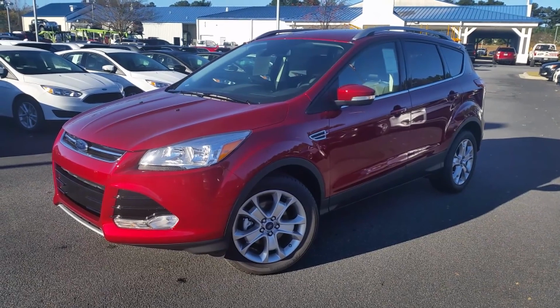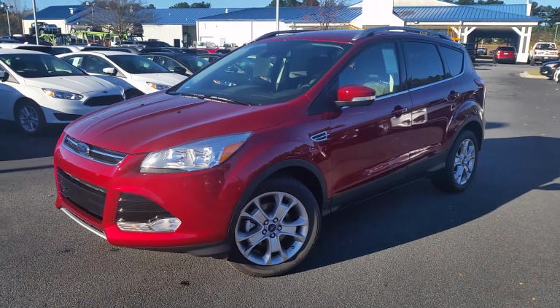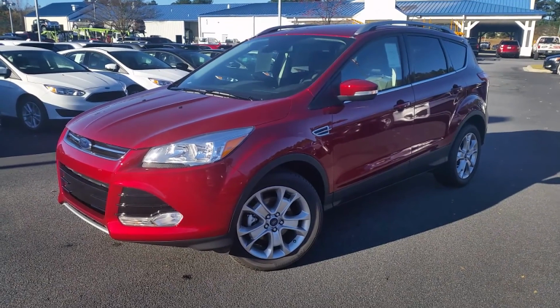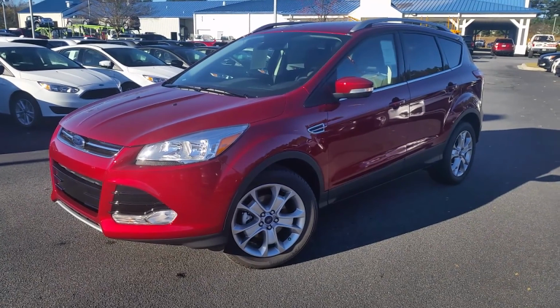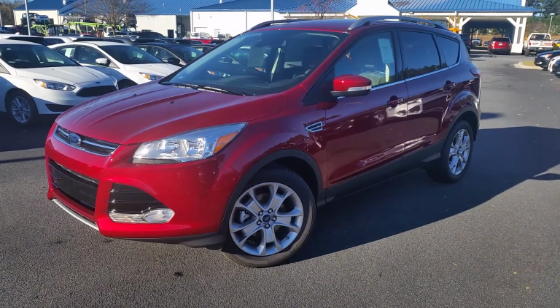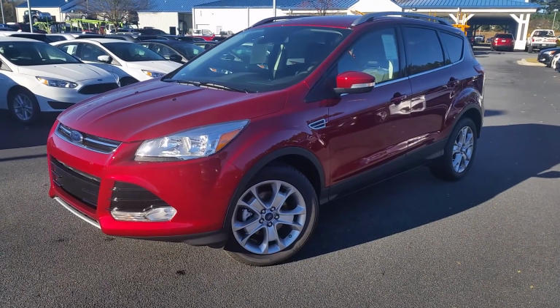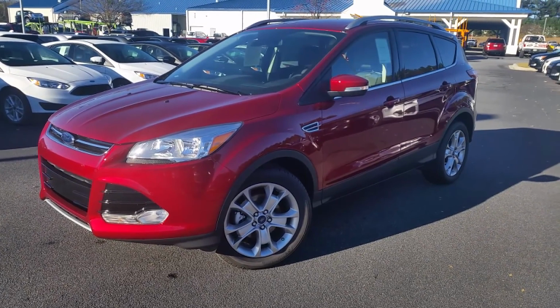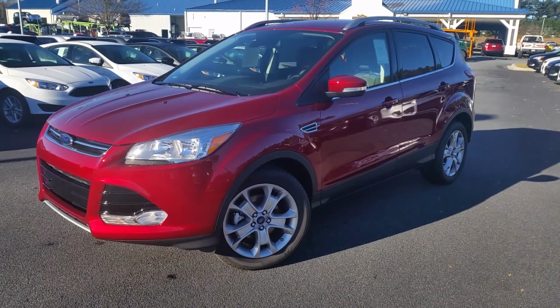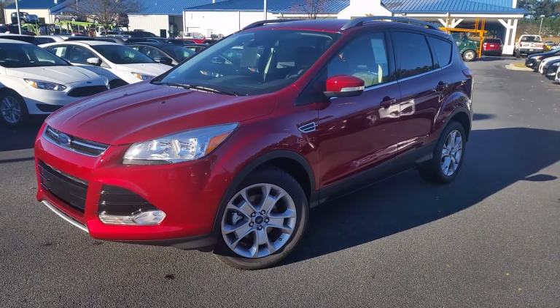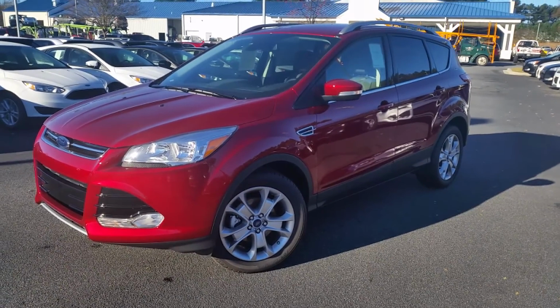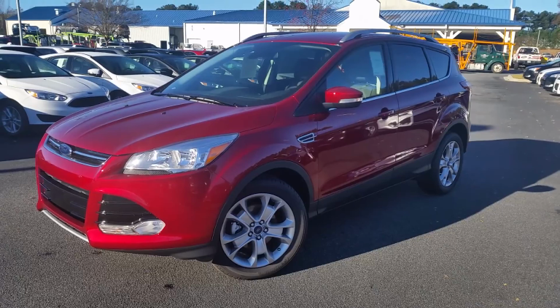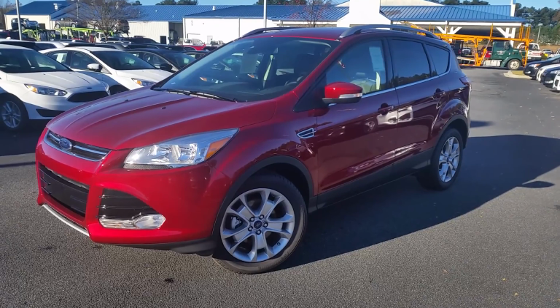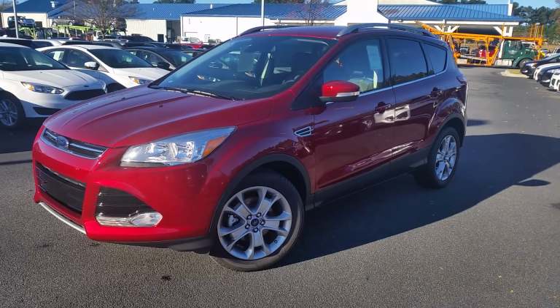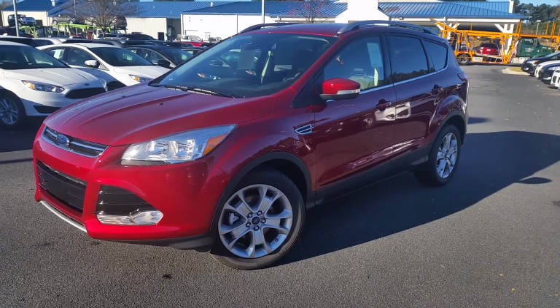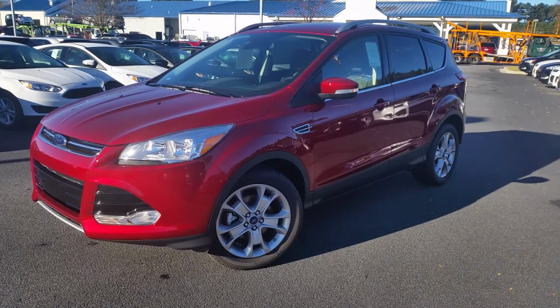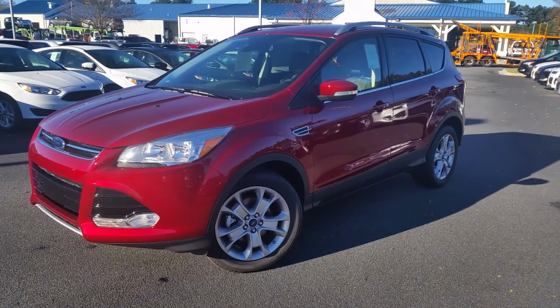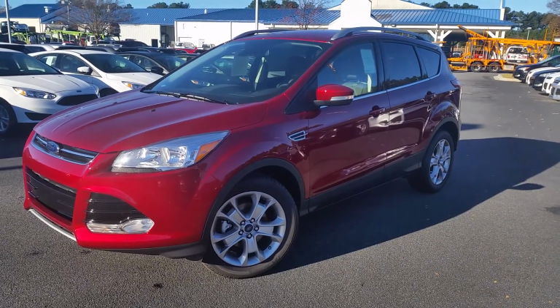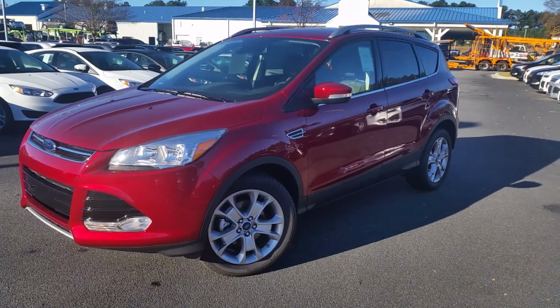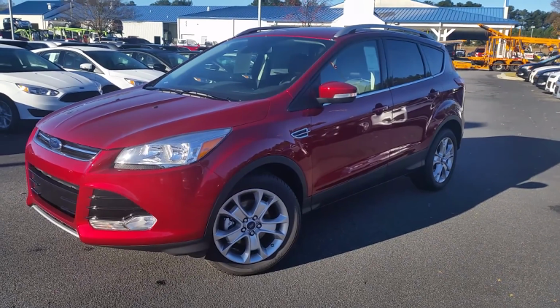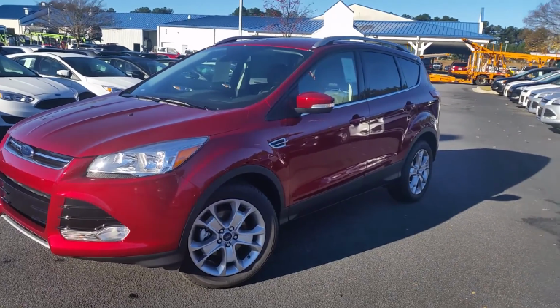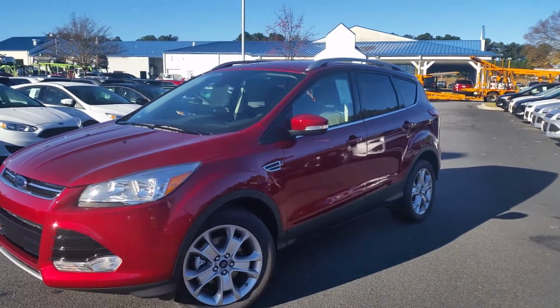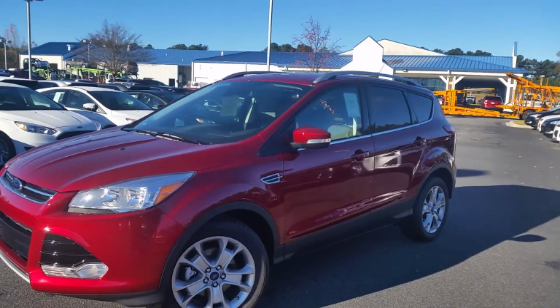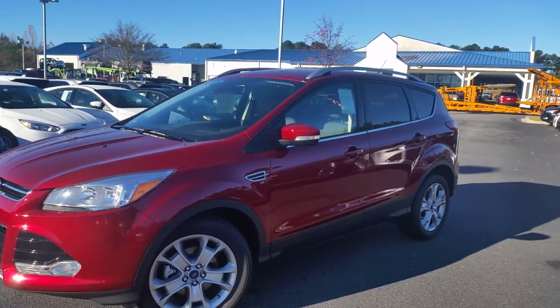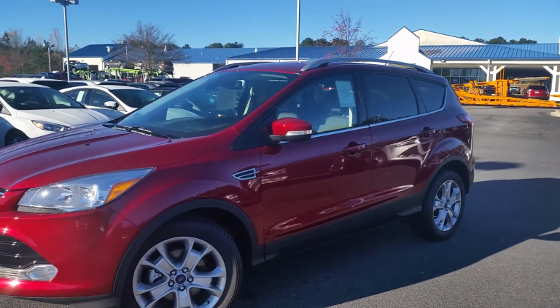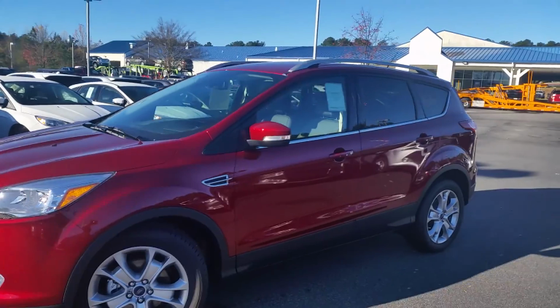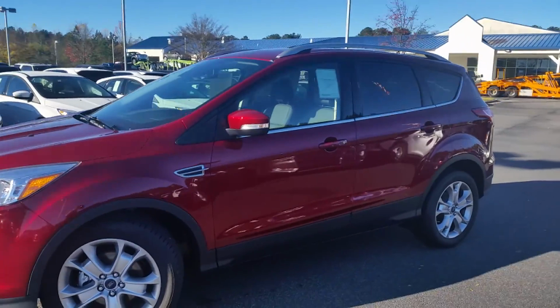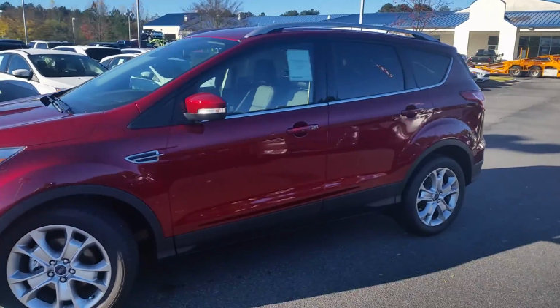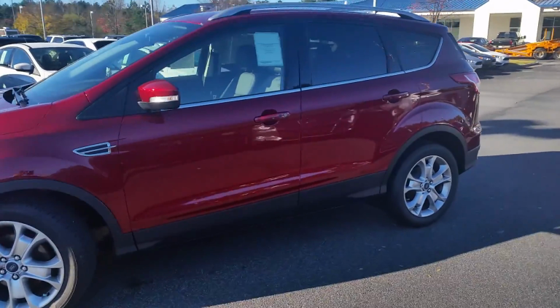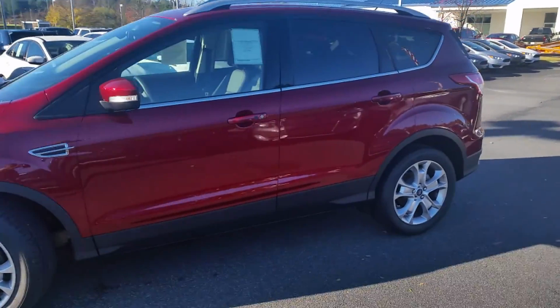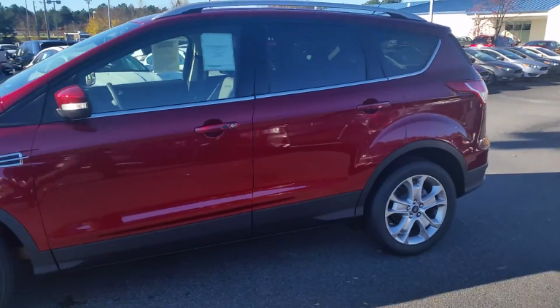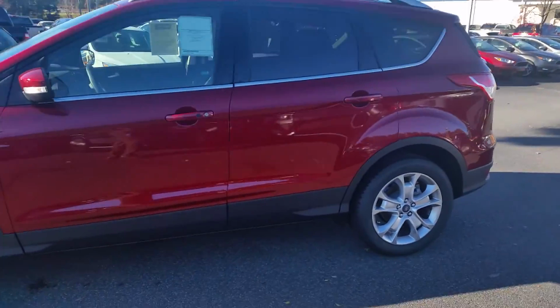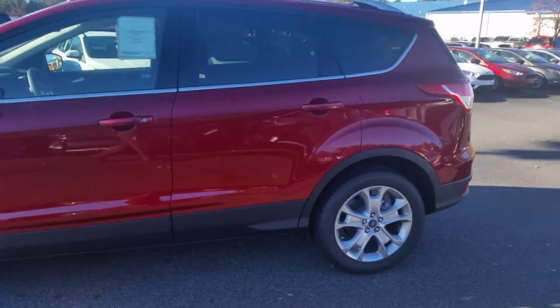Hey Christy, it's Mike Livingston here at LoganvilleFord.com and here's one of our many 2016 Ford Escape Titaniums. Great-looking SUV, beautiful color in the ruby red.